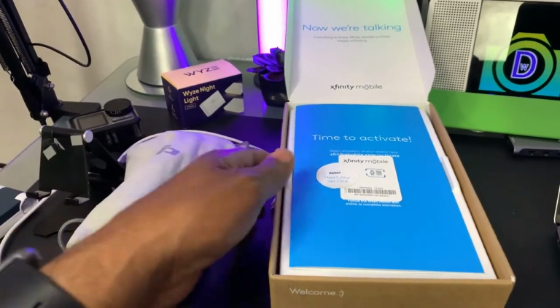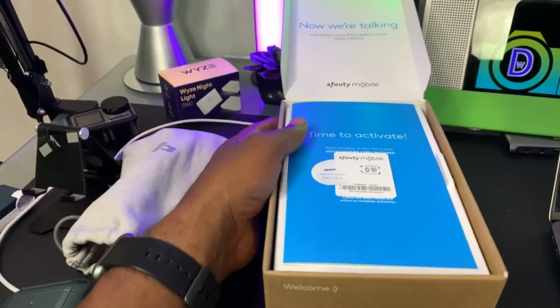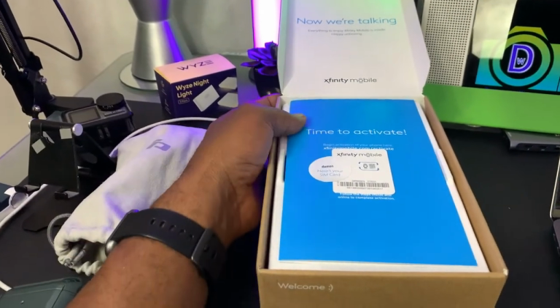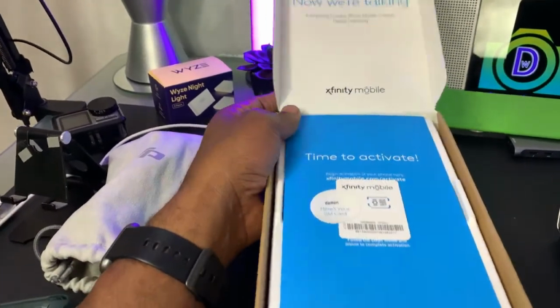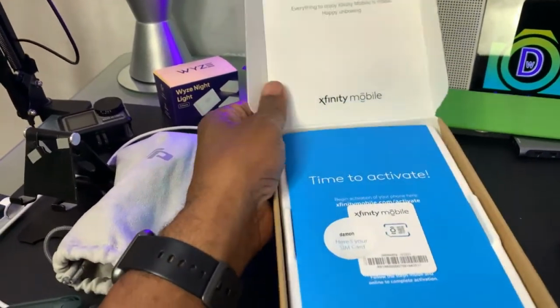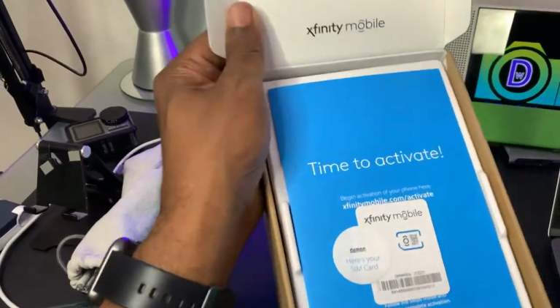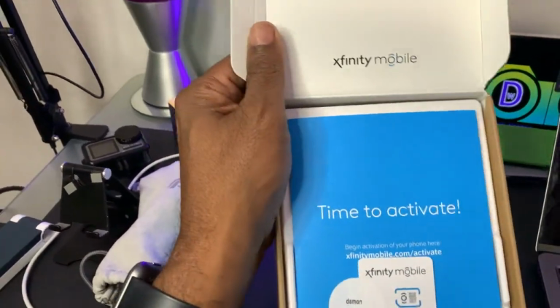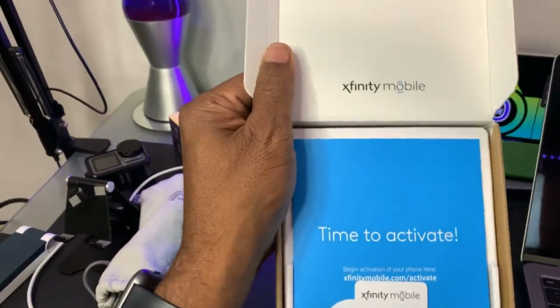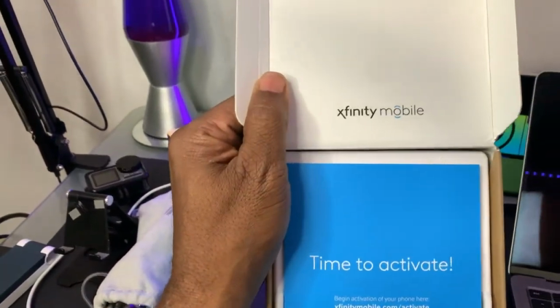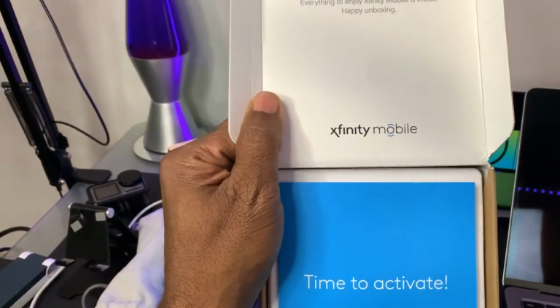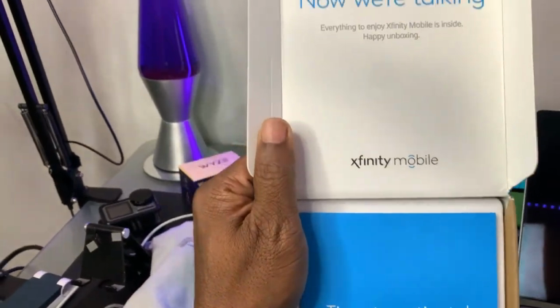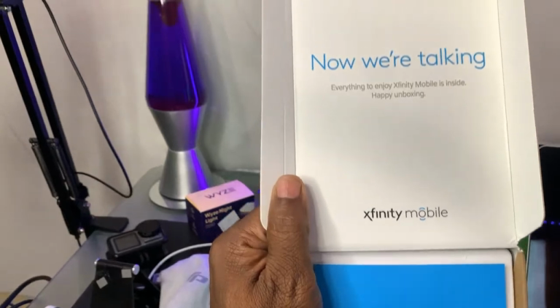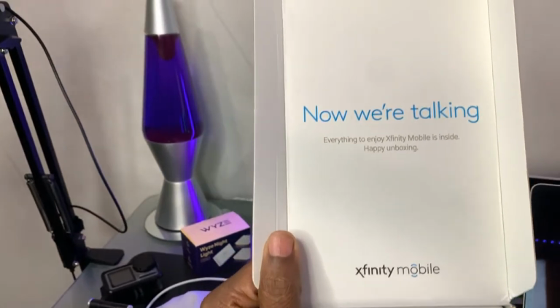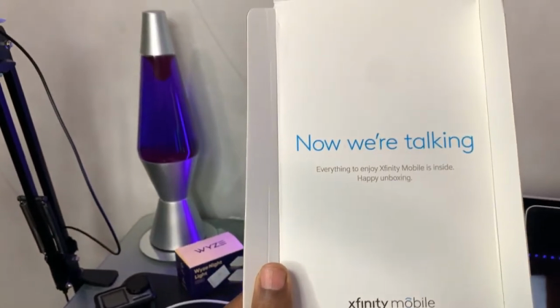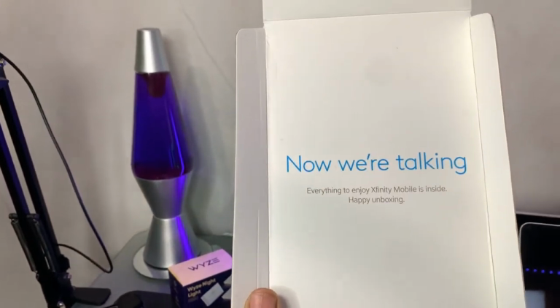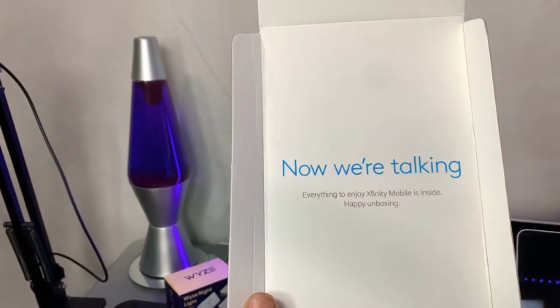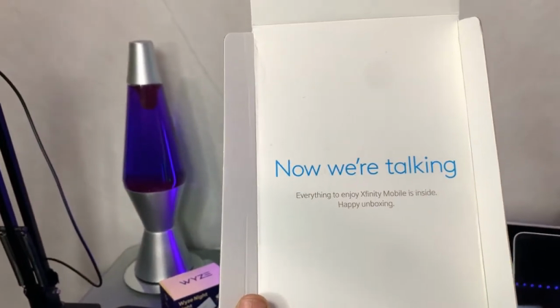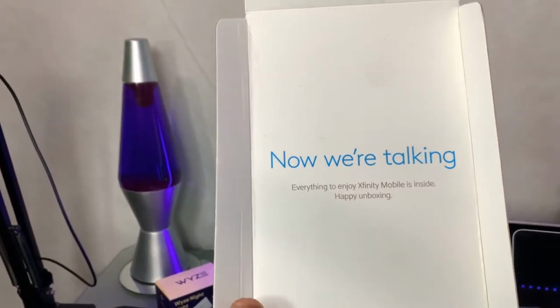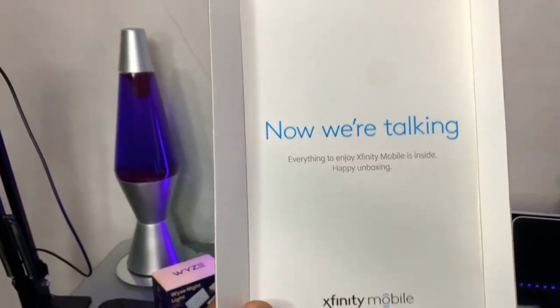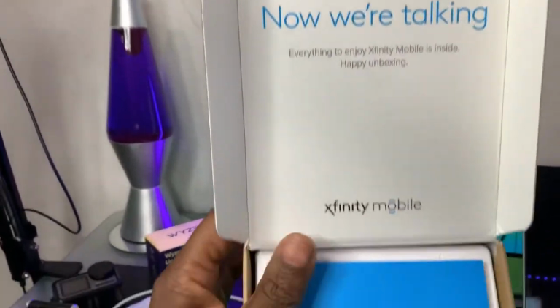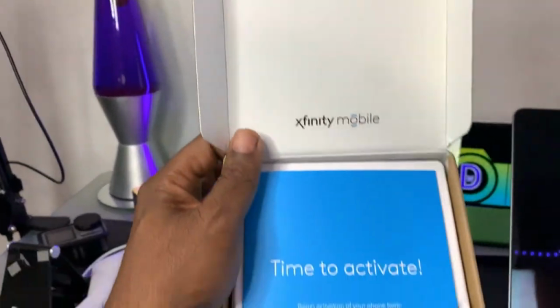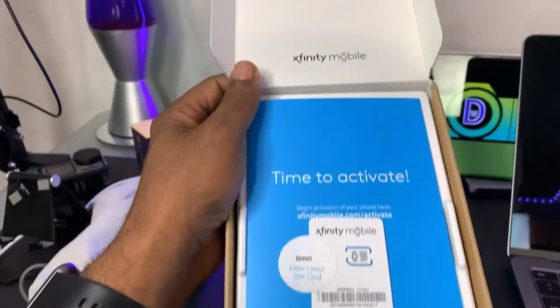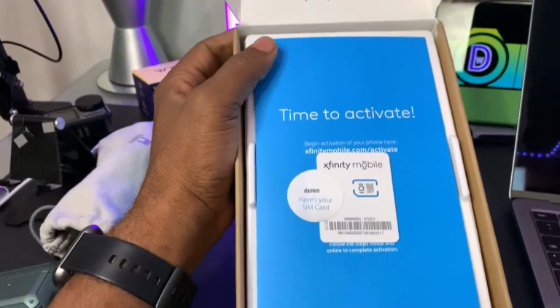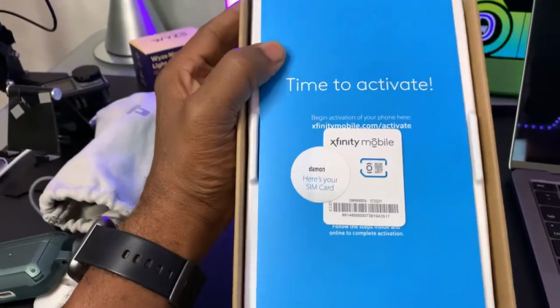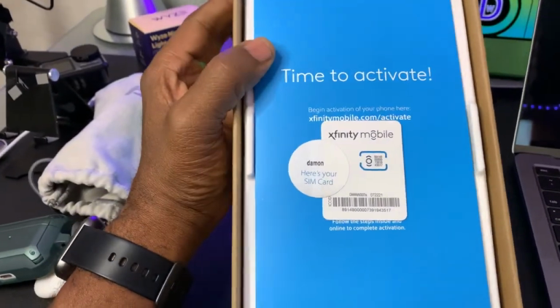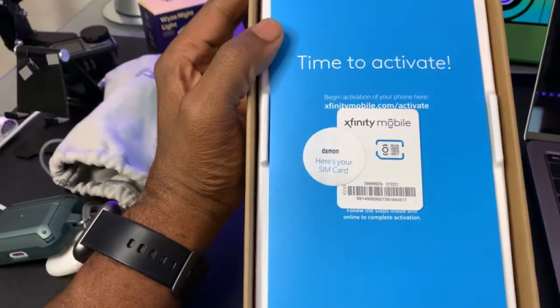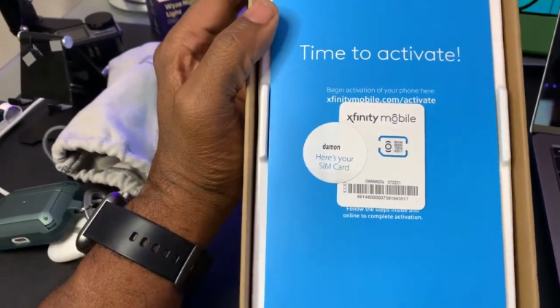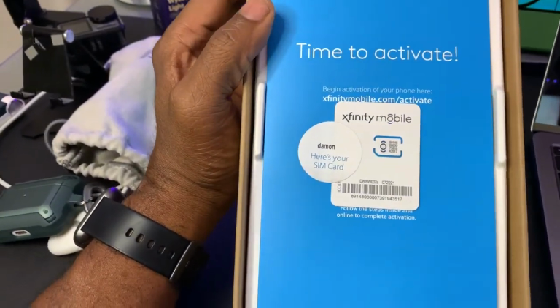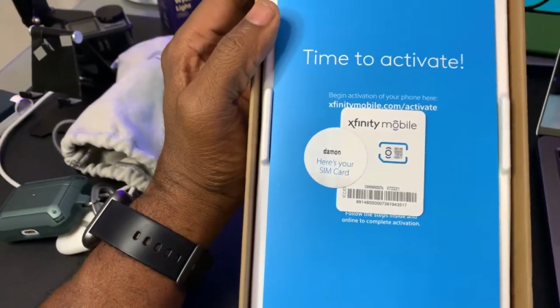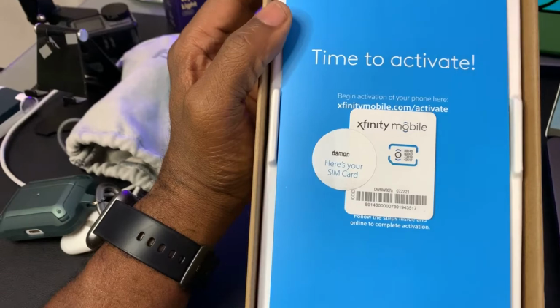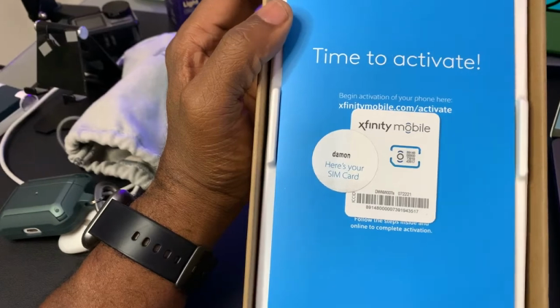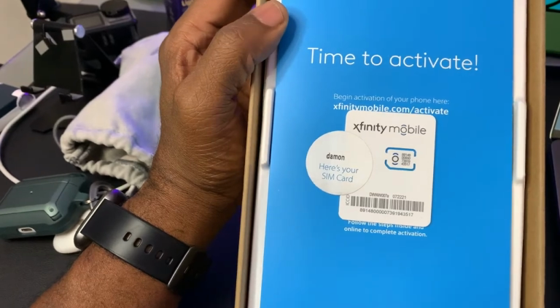Alright, here we go. Xfinity Mobile. Now you're talking. Time to activate.